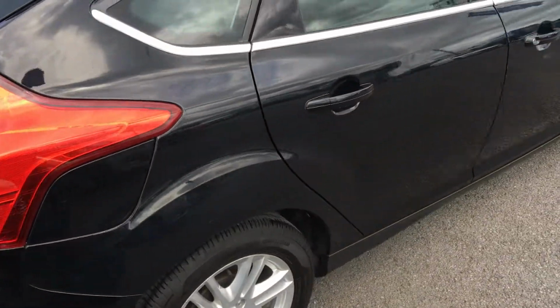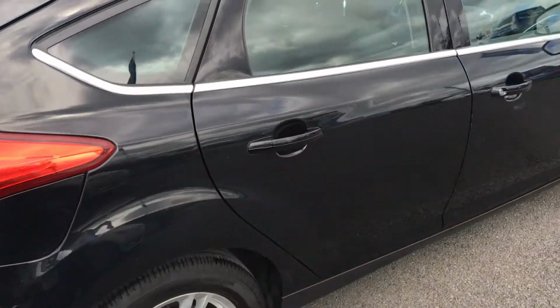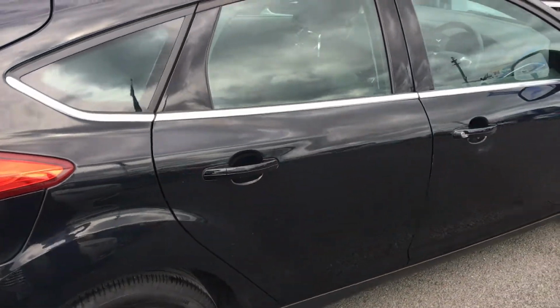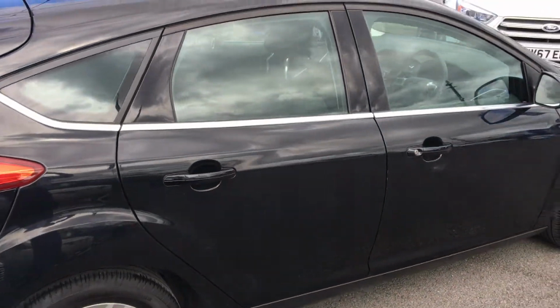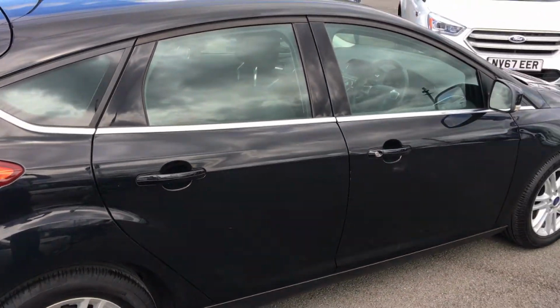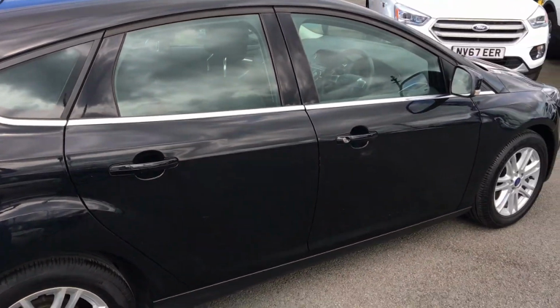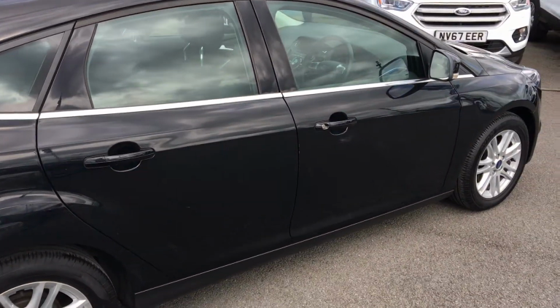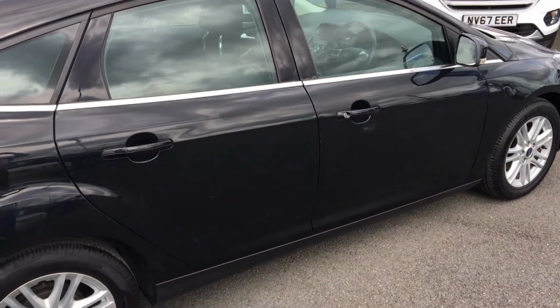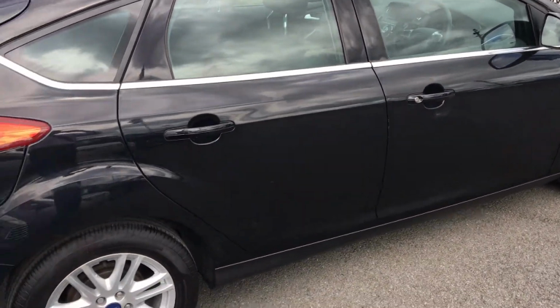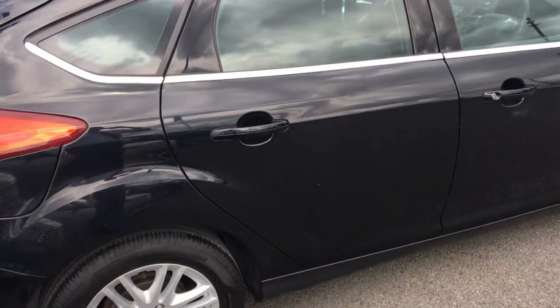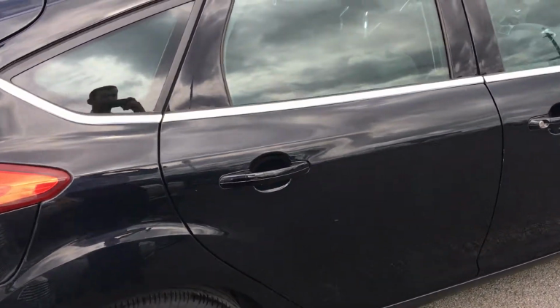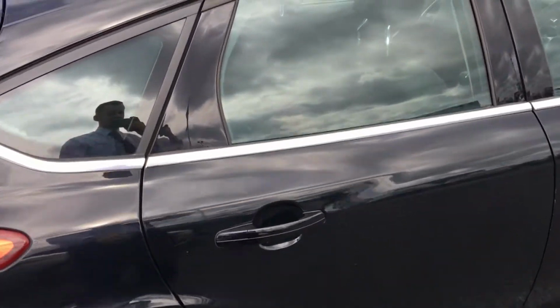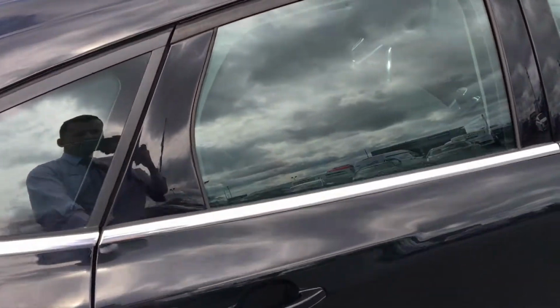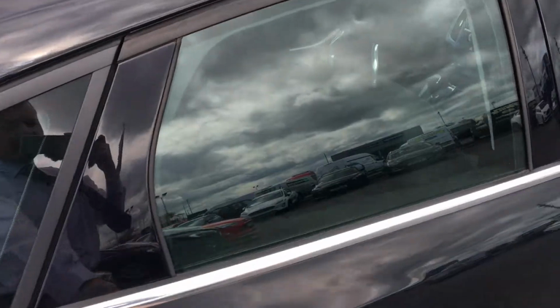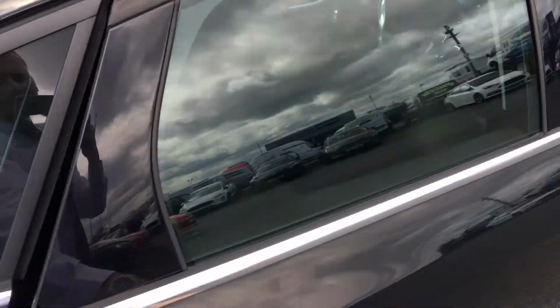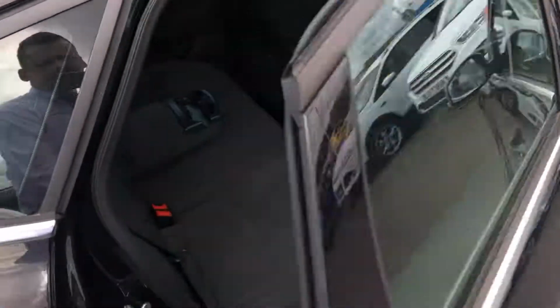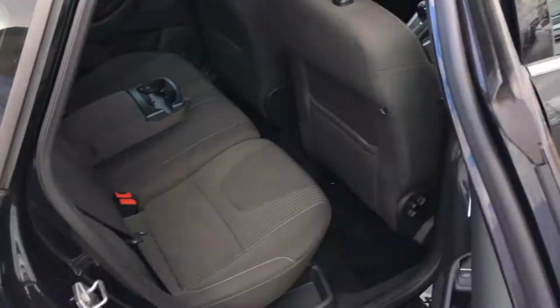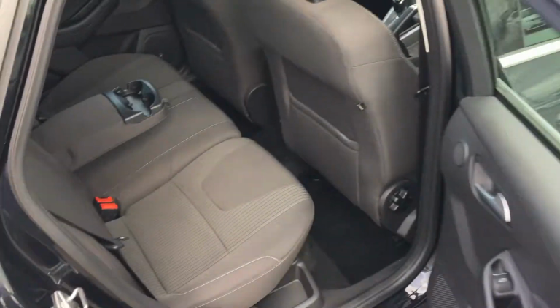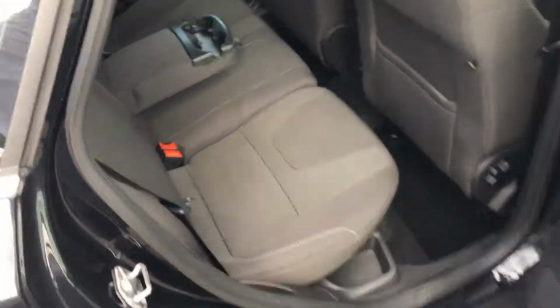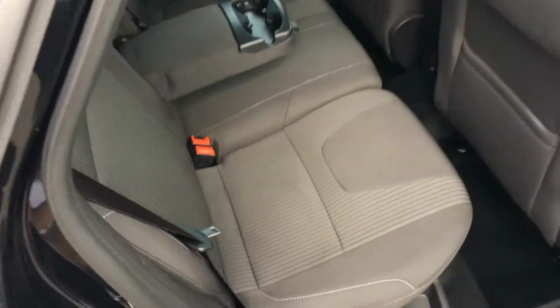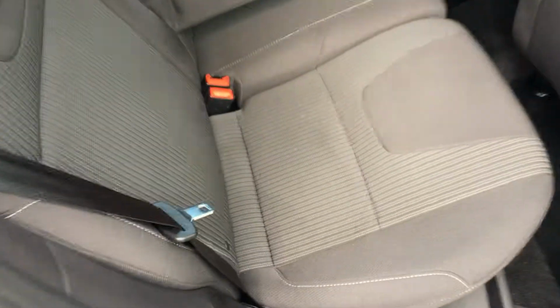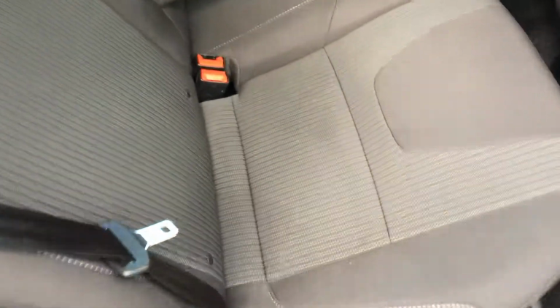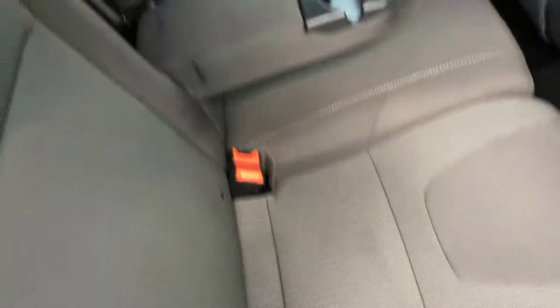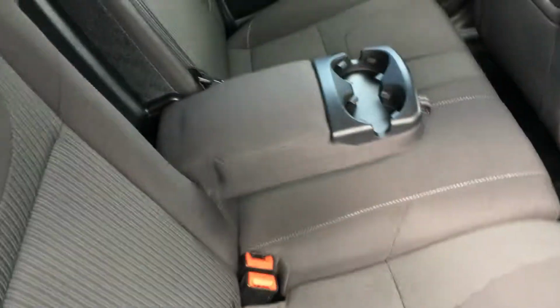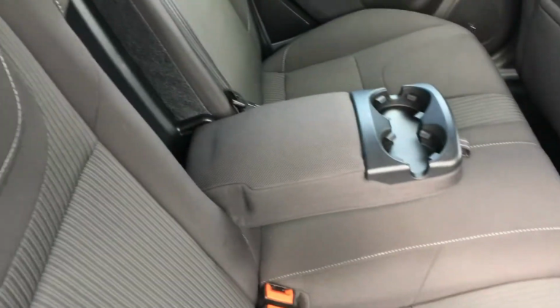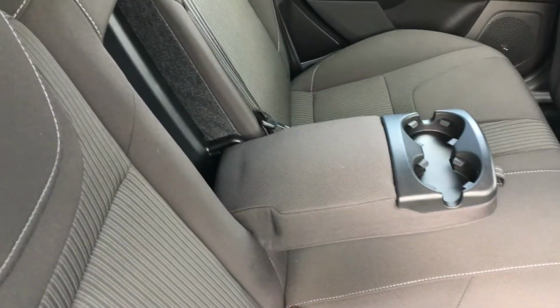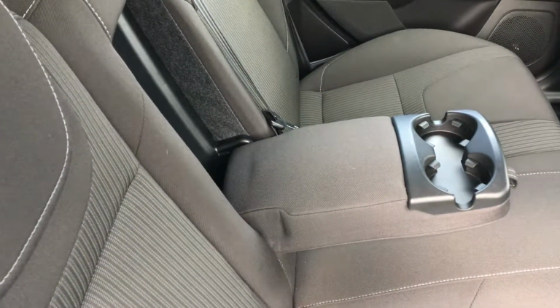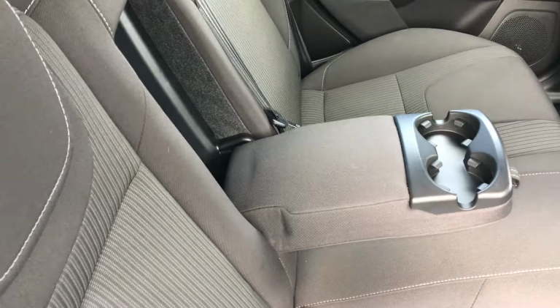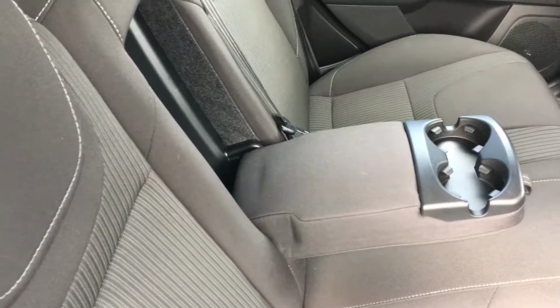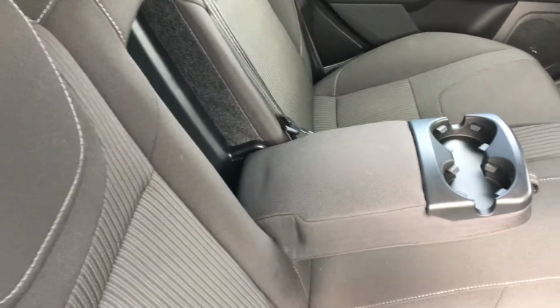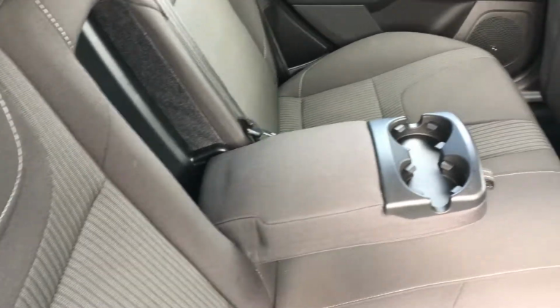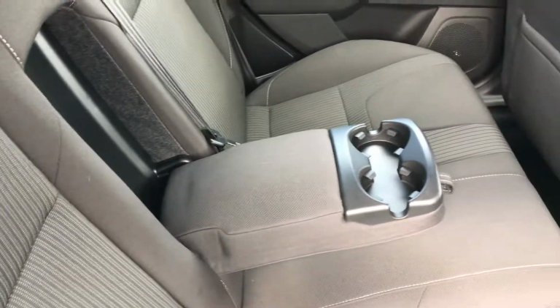There's plenty of space in the back with a rear armrest and cup holders.